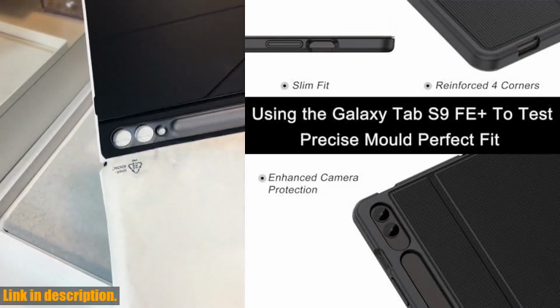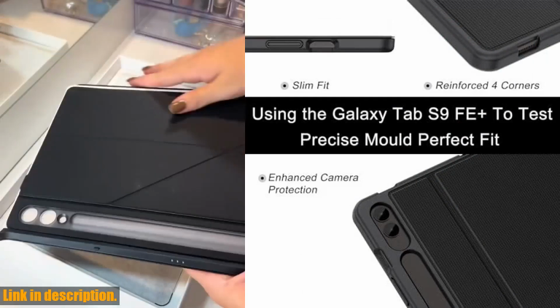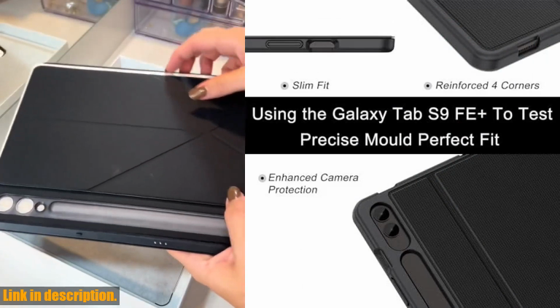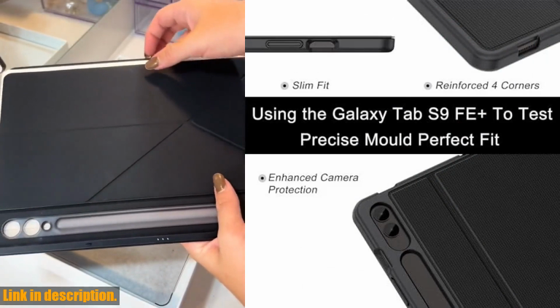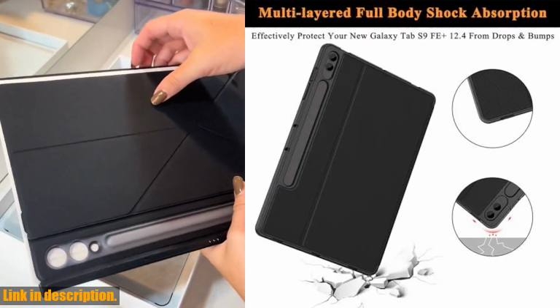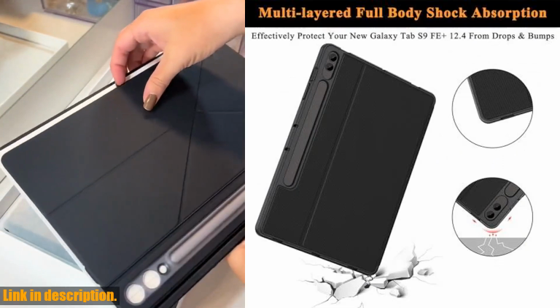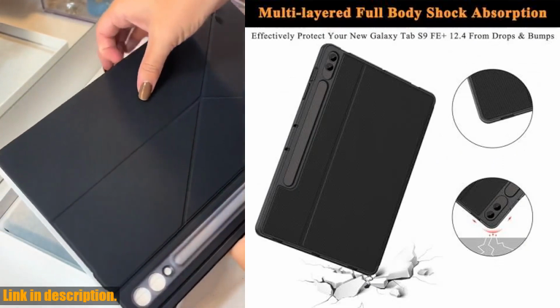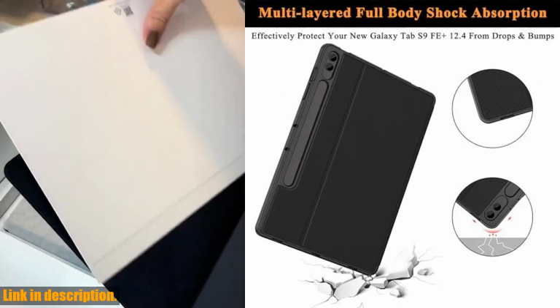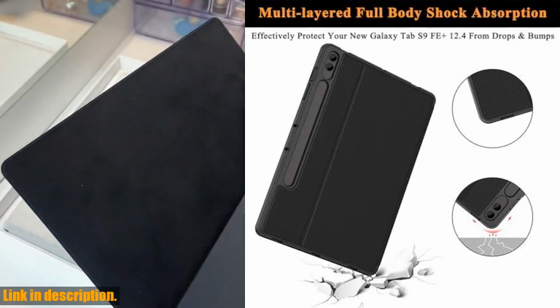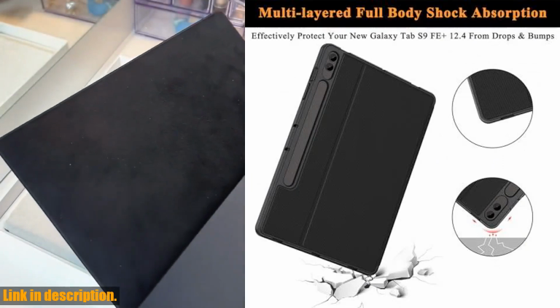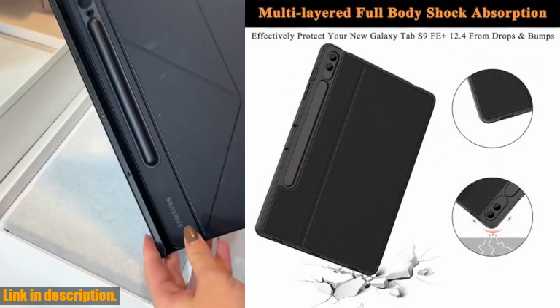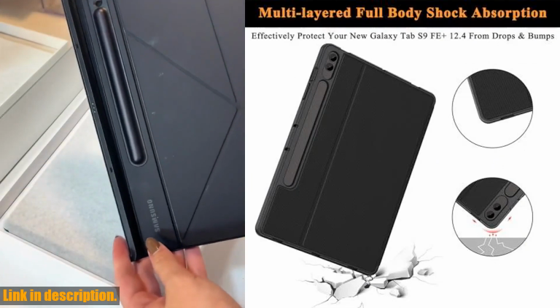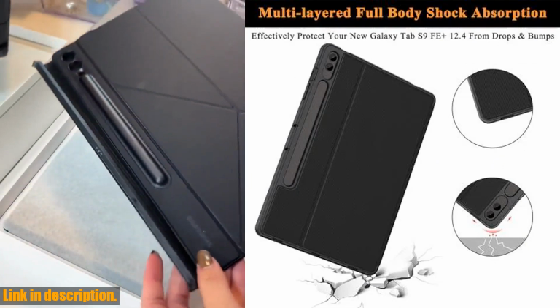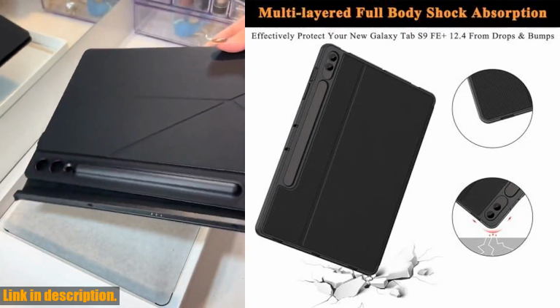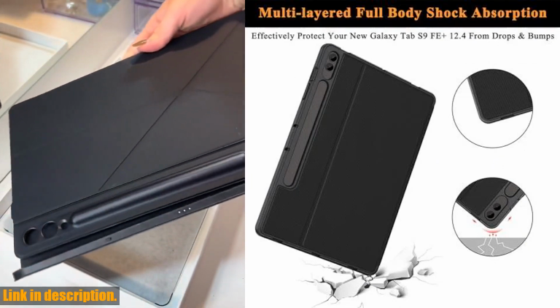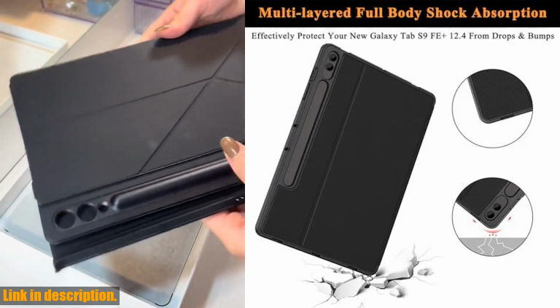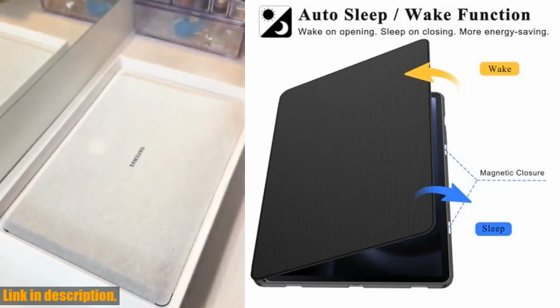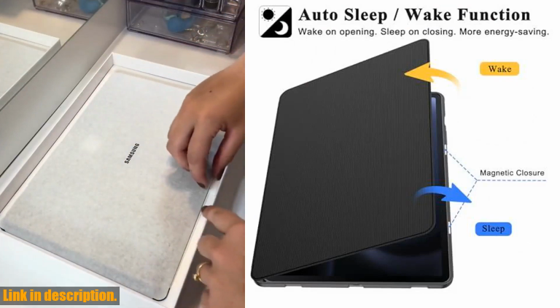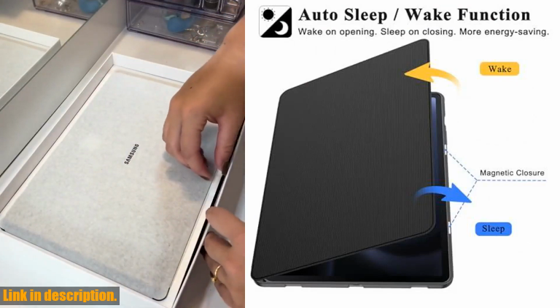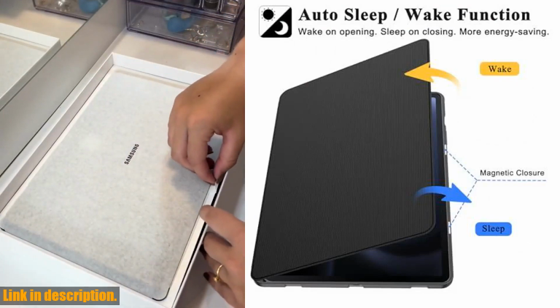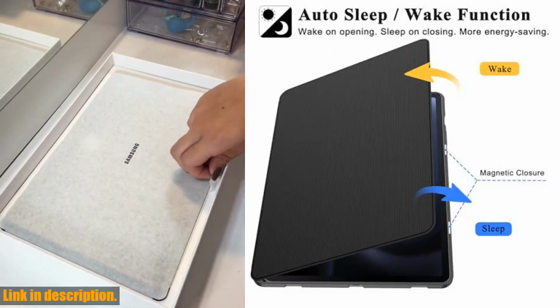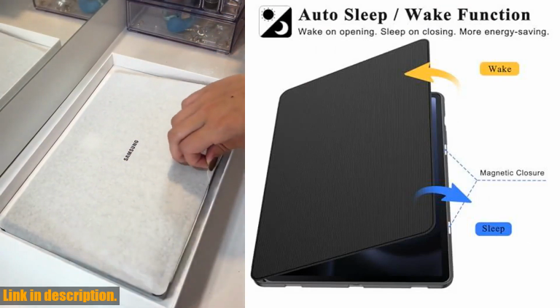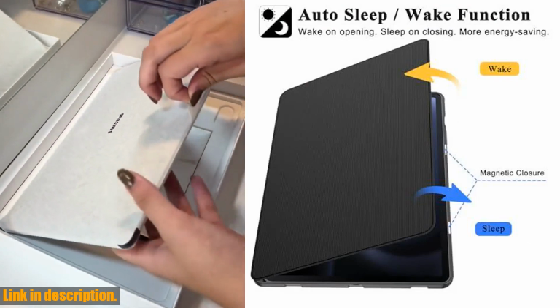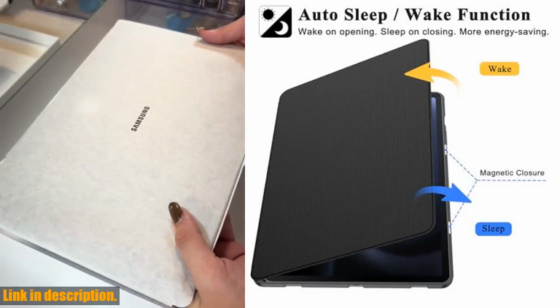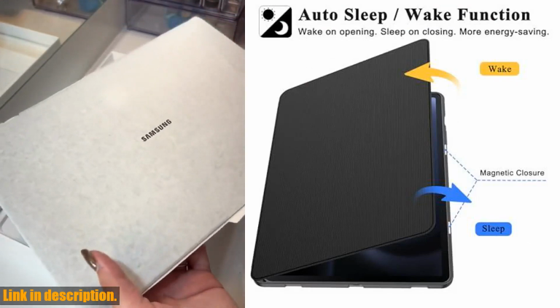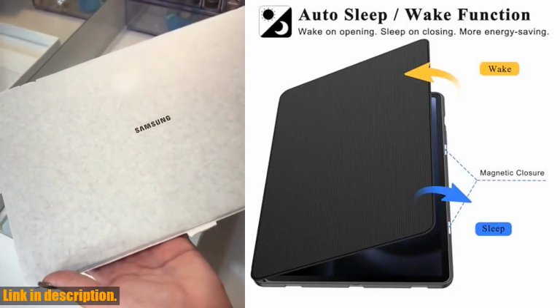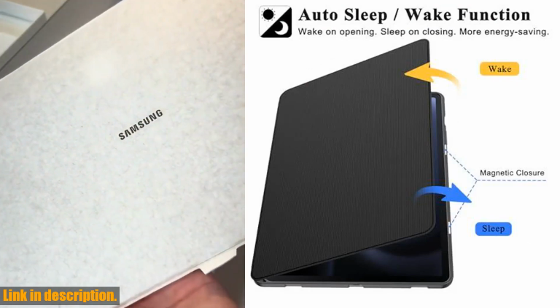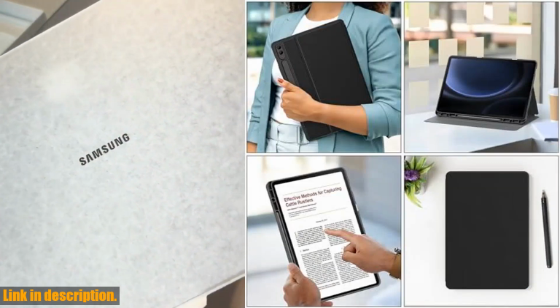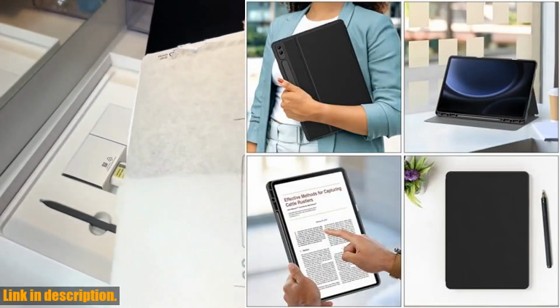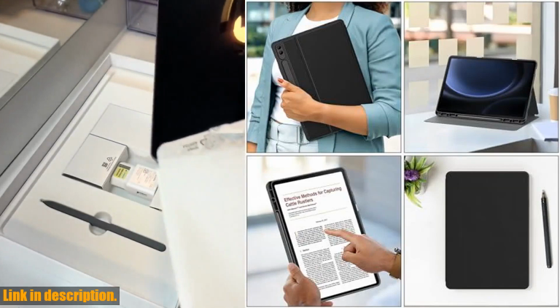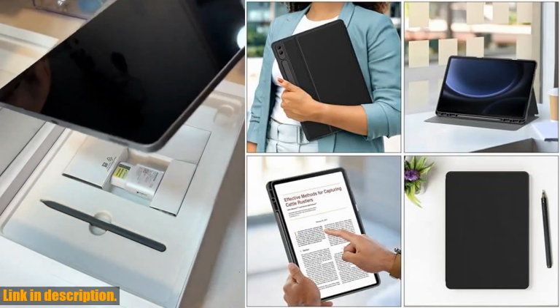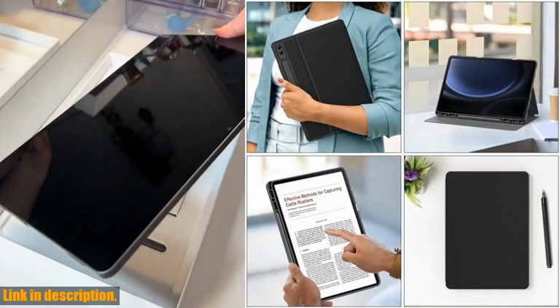First and foremost, this case is exclusively designed for the newest Samsung Galaxy Tab S9 Fae and S9 Fae Plus 12.4-inch, and Samsung Galaxy Tab S9 and S9 Plus 12.4-inch 2023 release tablets.